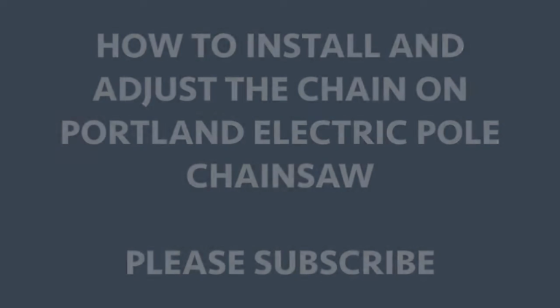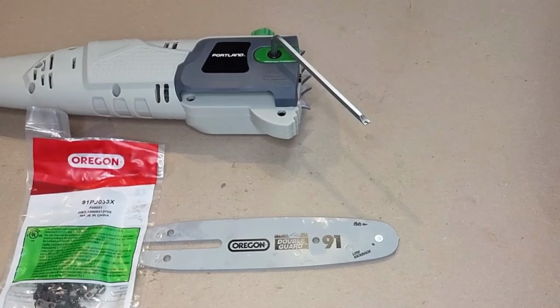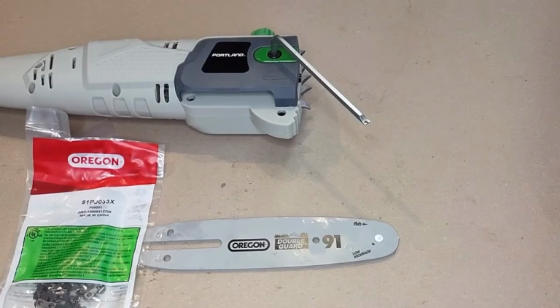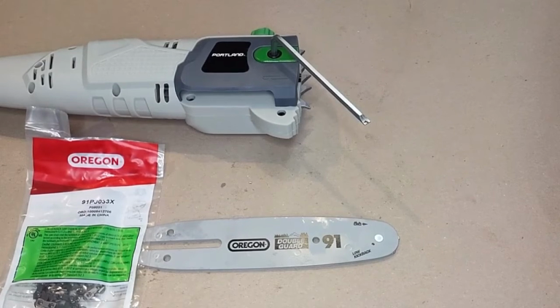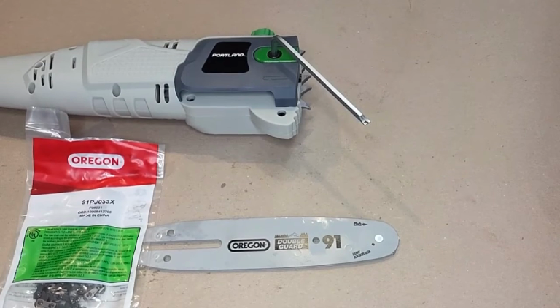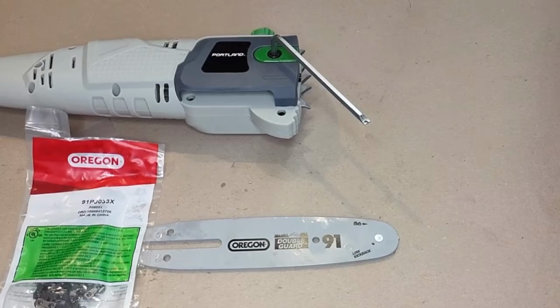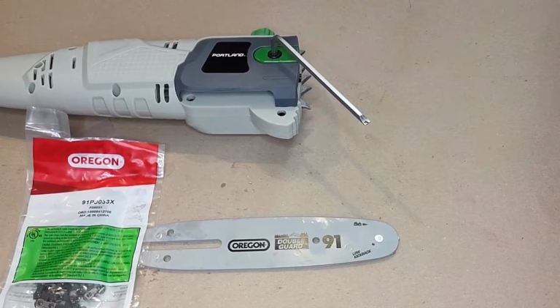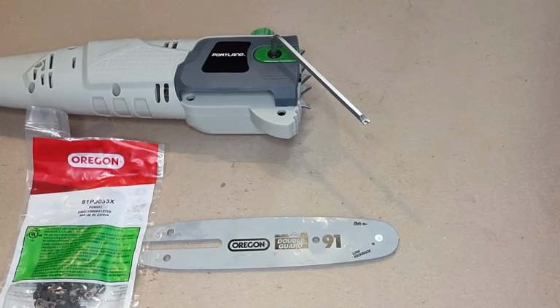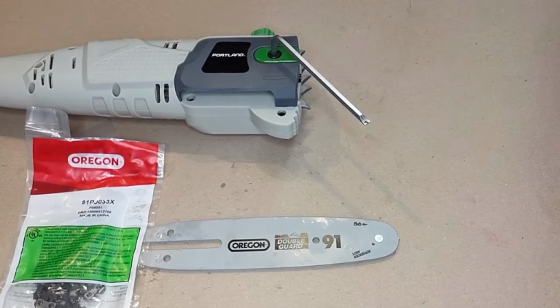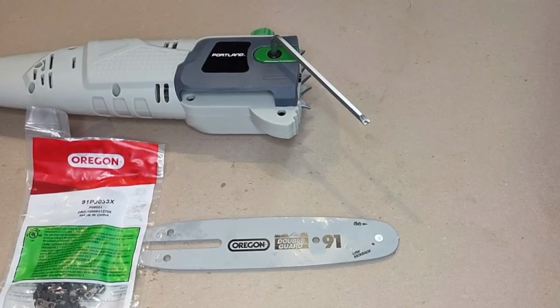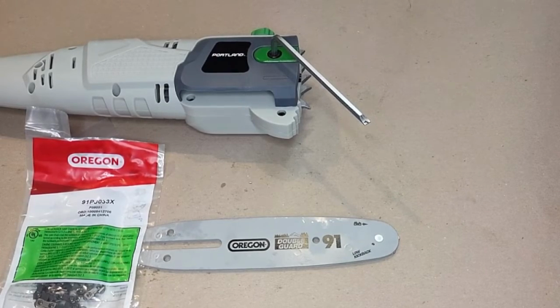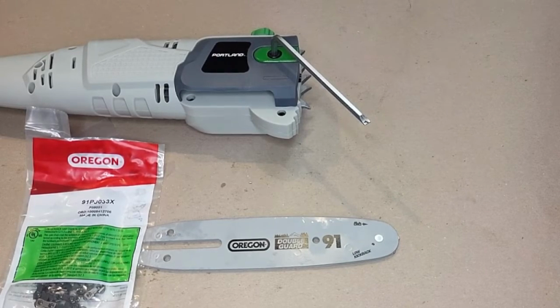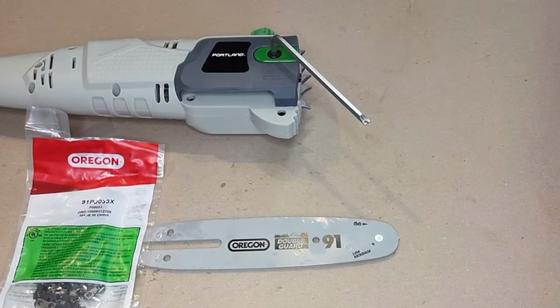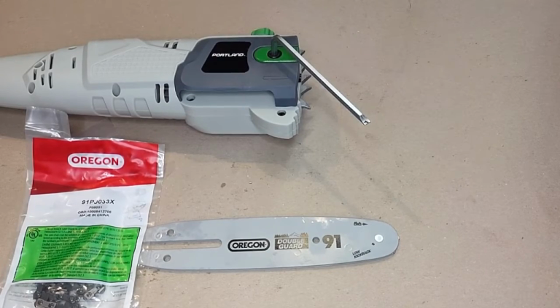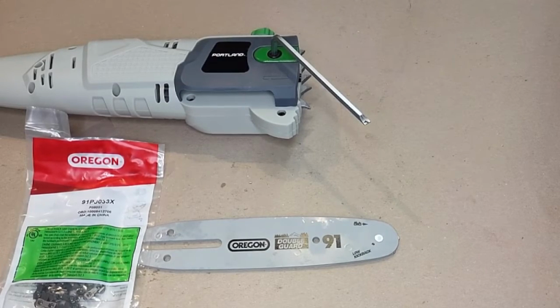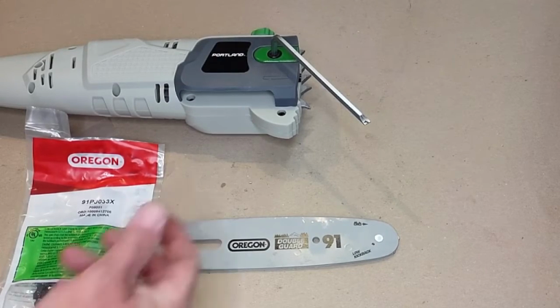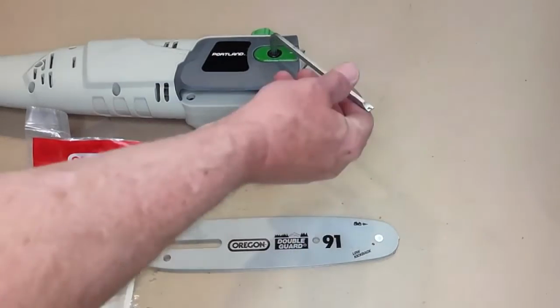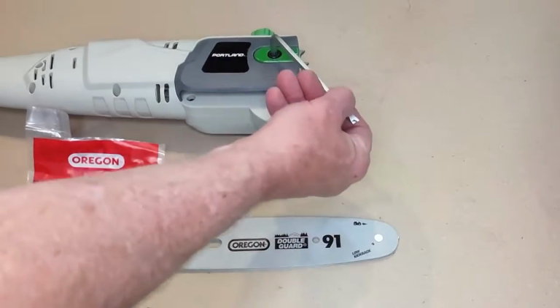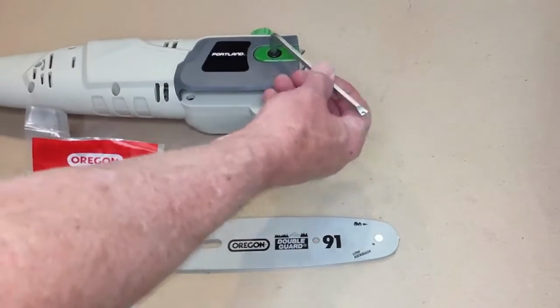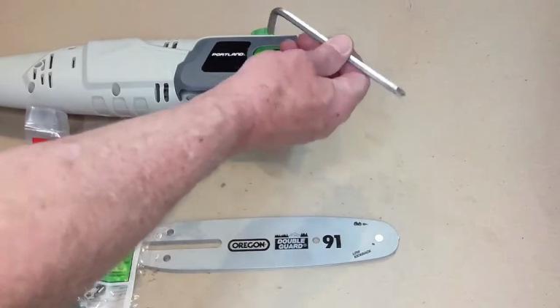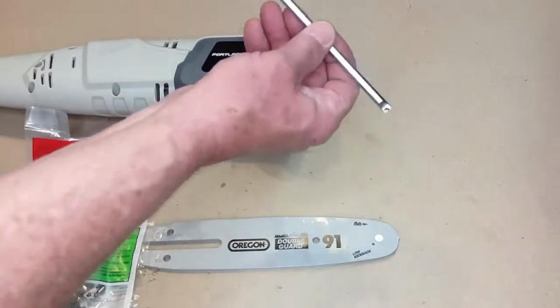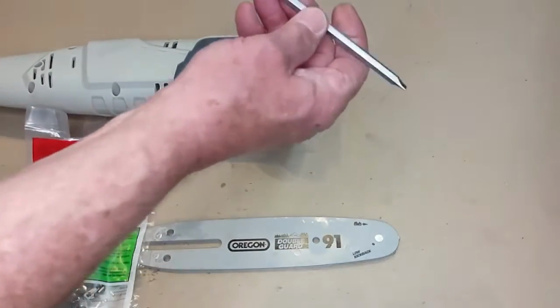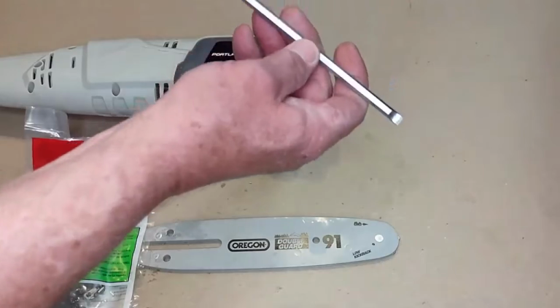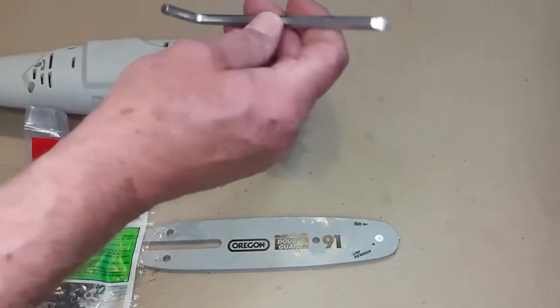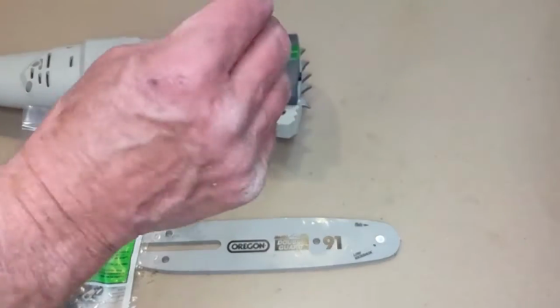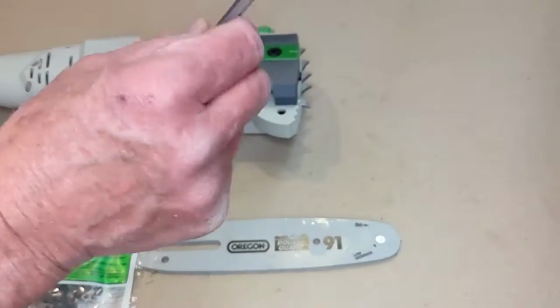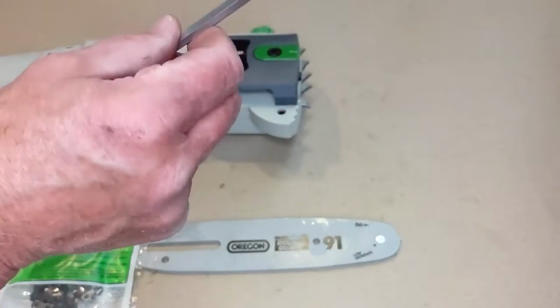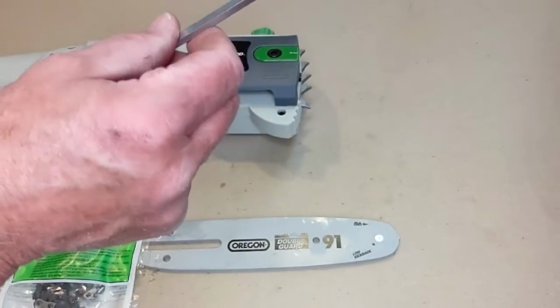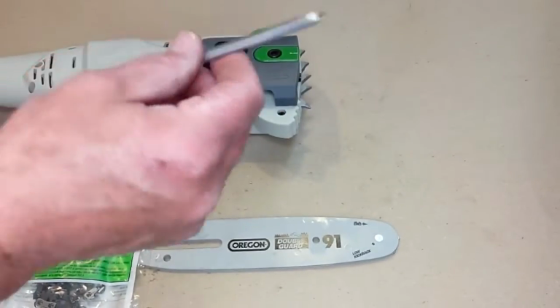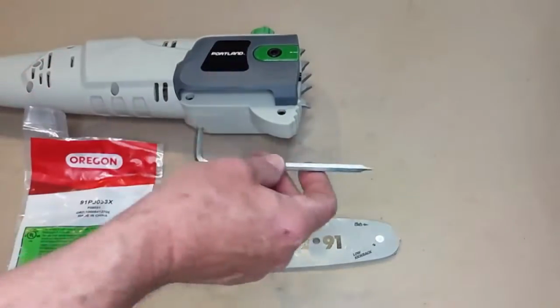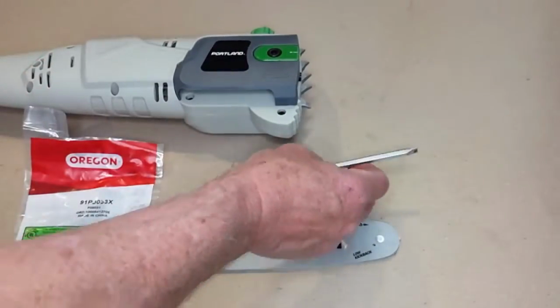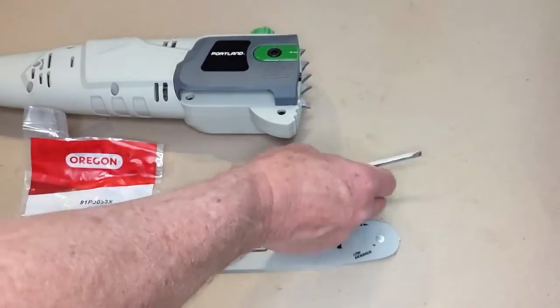I'm going to go ahead and show you how to install the blade. They give you this Allen wrench, and then it's got a screwdriver, and that's really all you need.